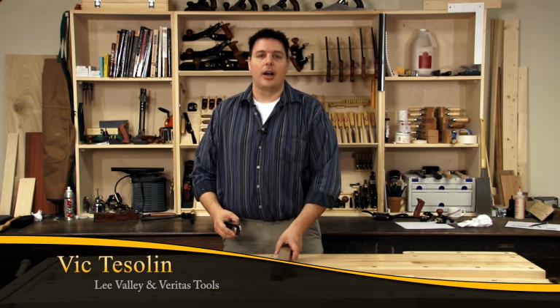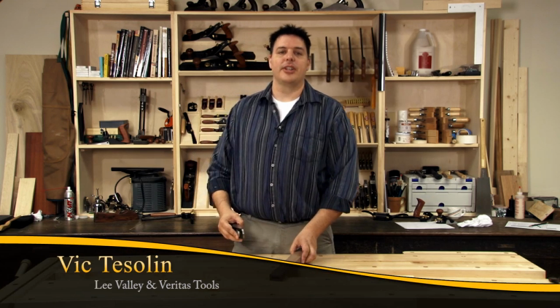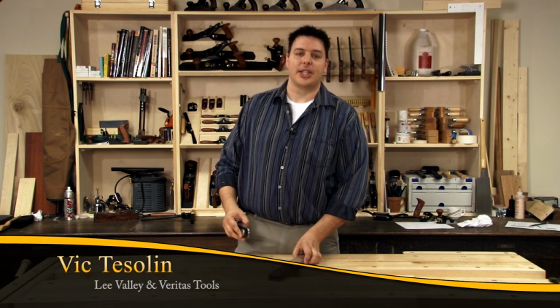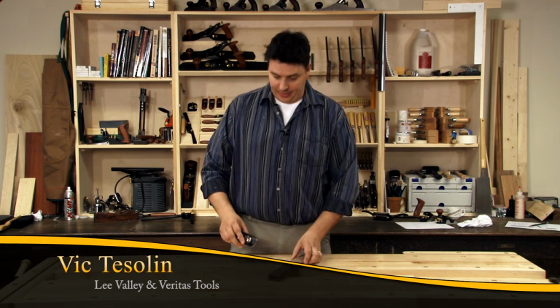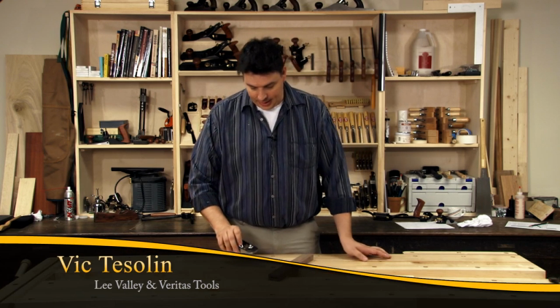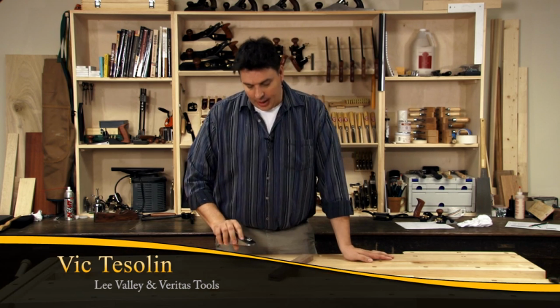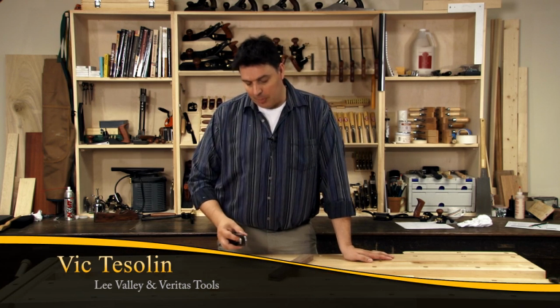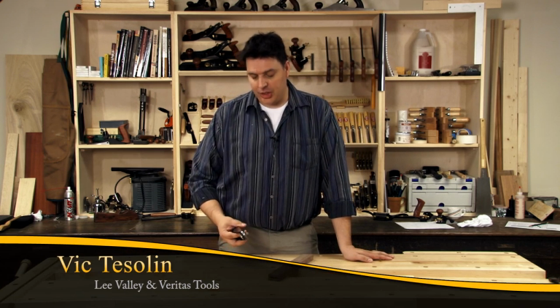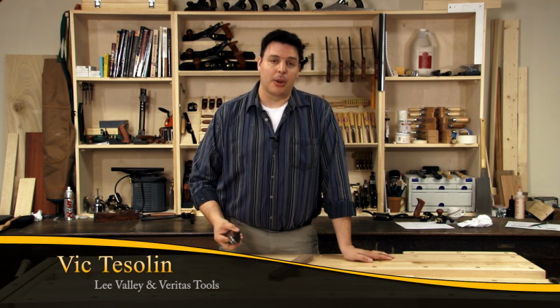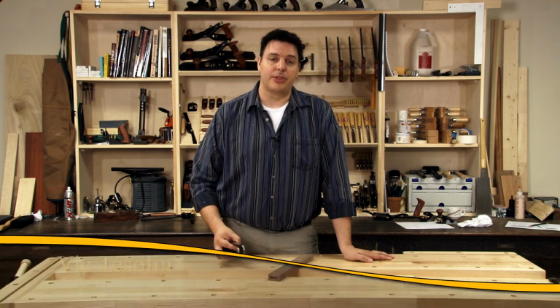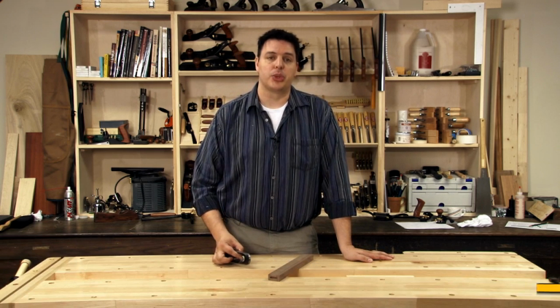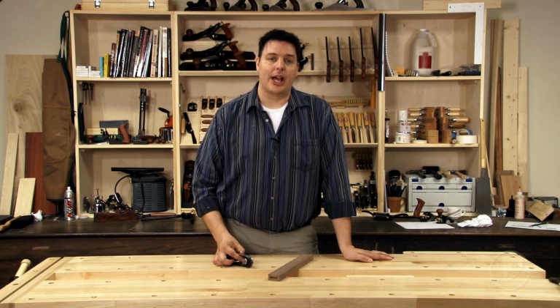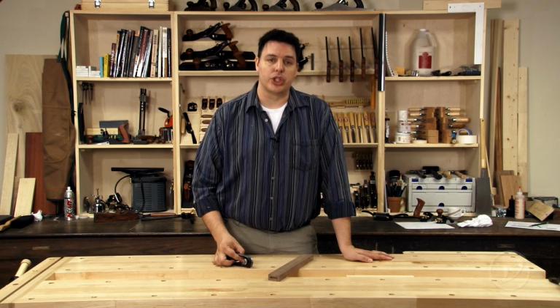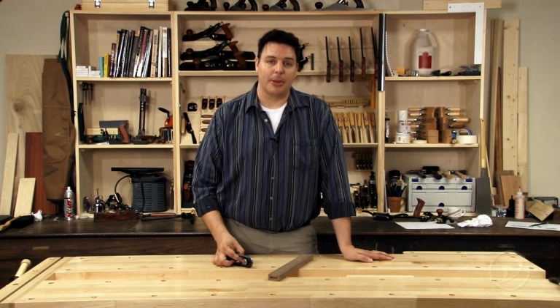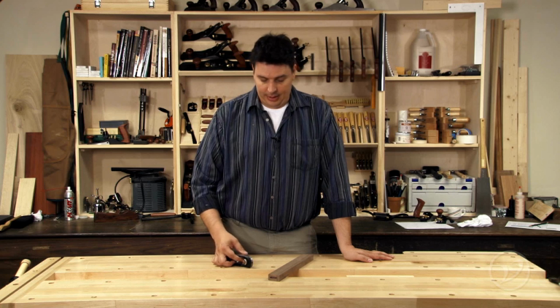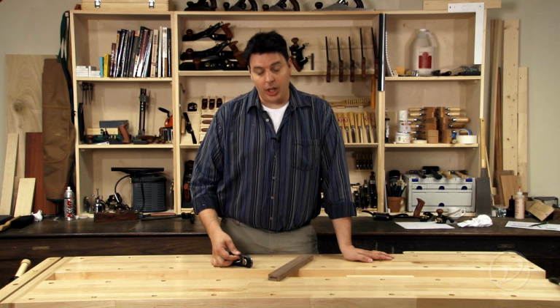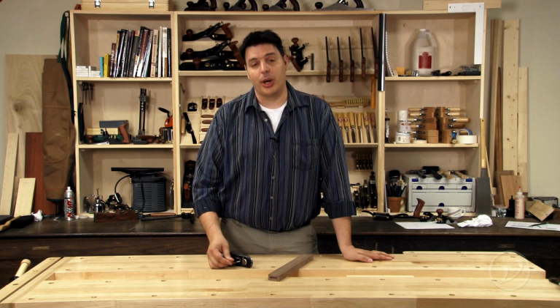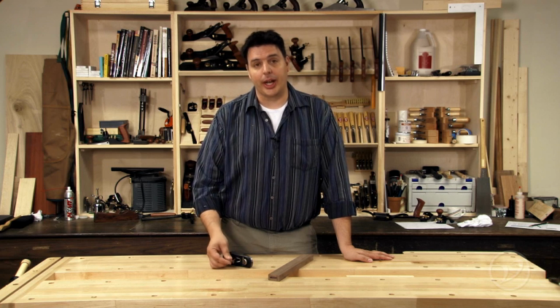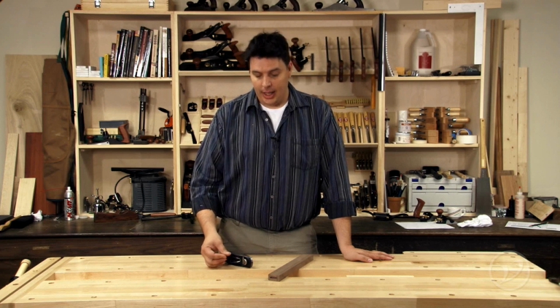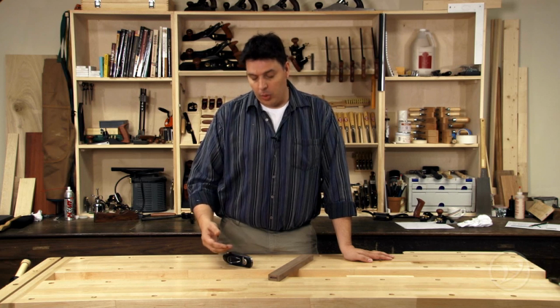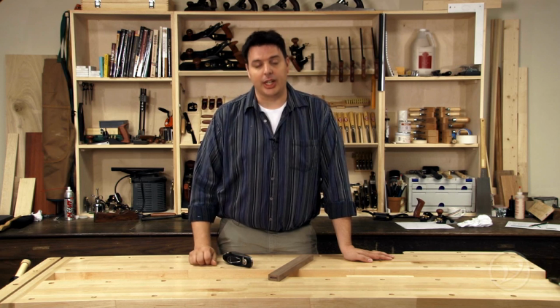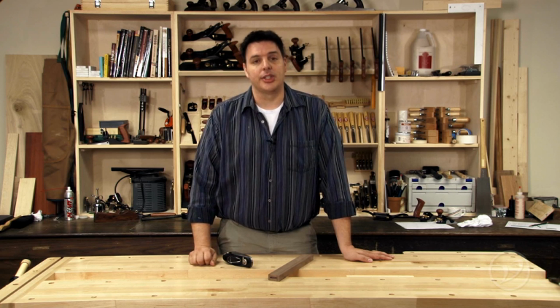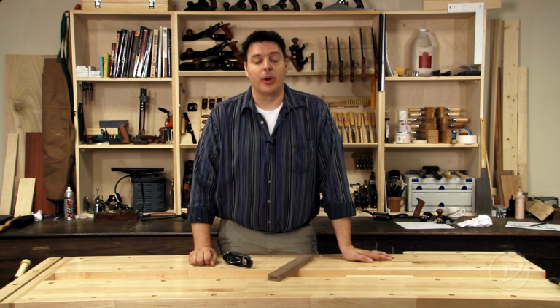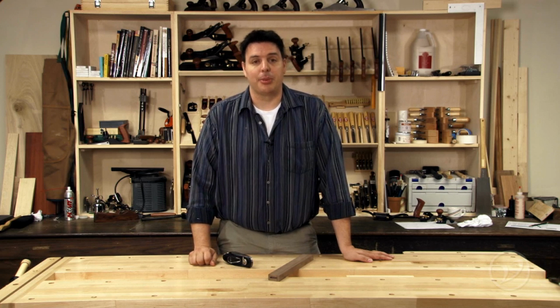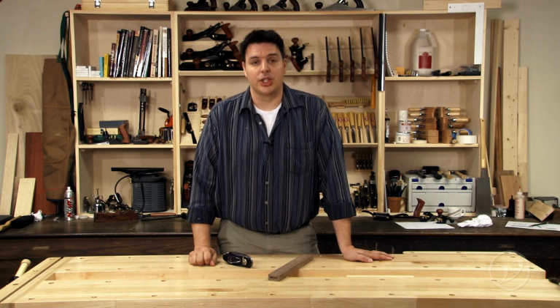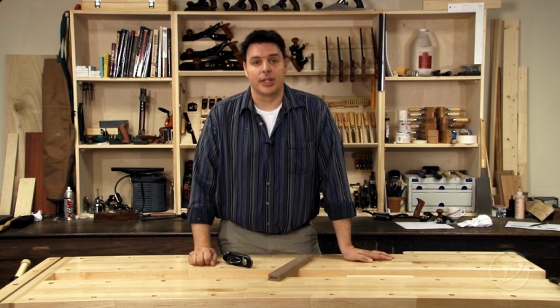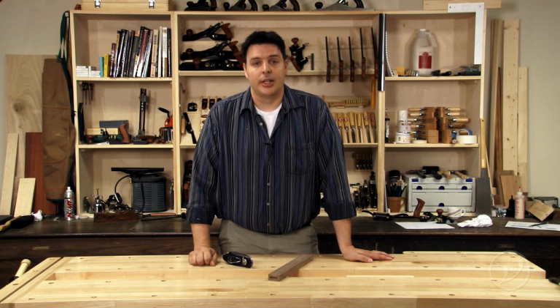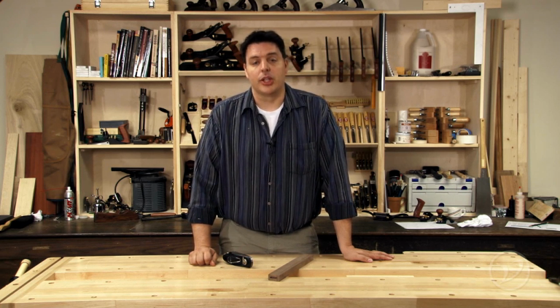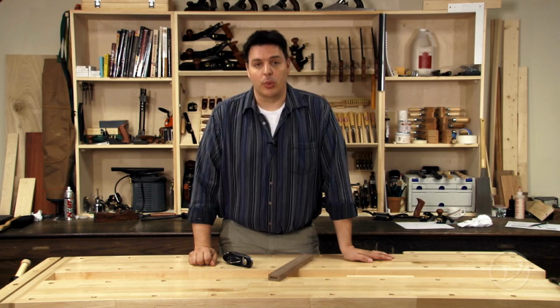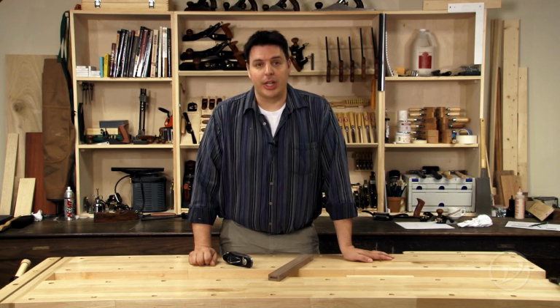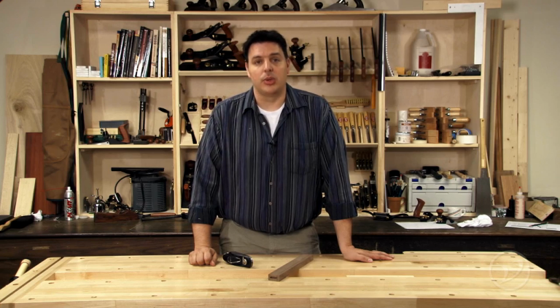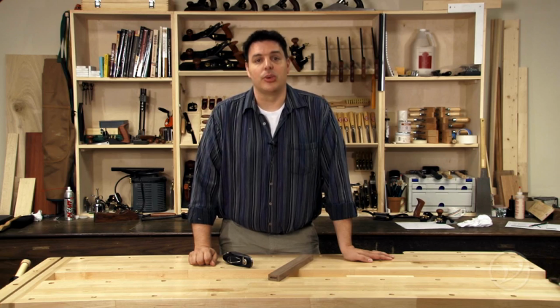Hi, I'm Vic Teslin. Block planes are a pretty diverse tool to have in your shop. They're not just for end grain, and we're going to take a look at some of their other applications so that you can round out the use of the tool.